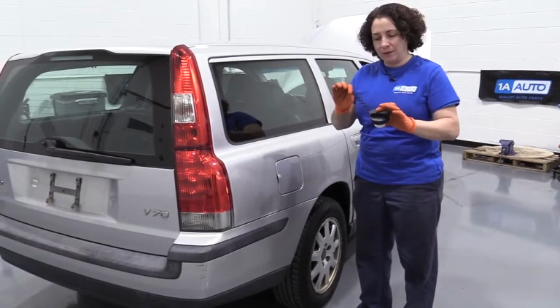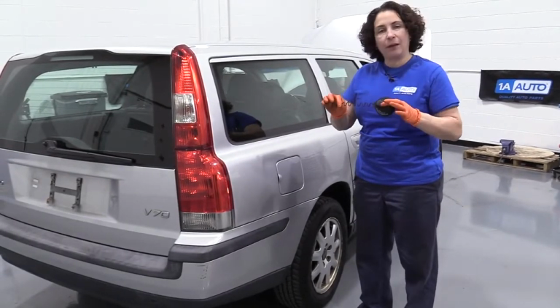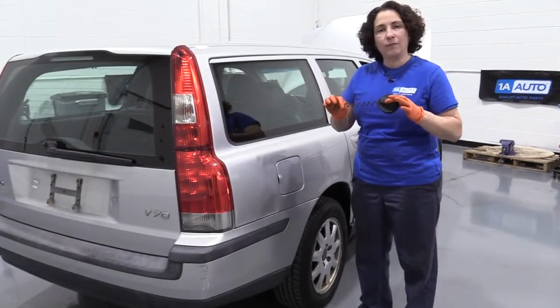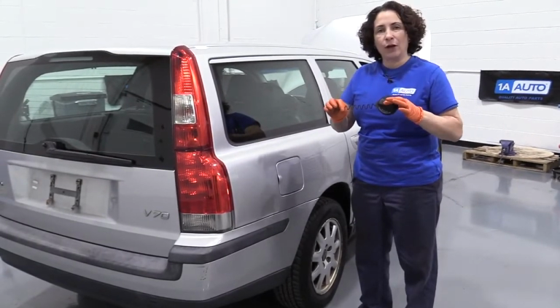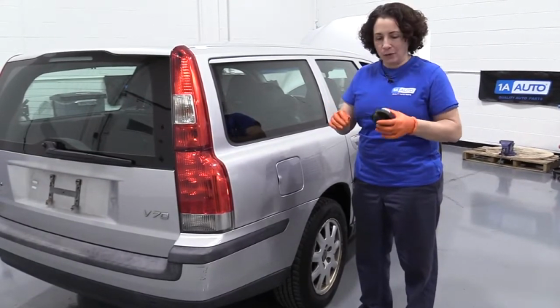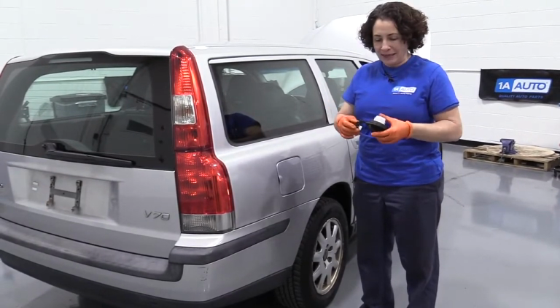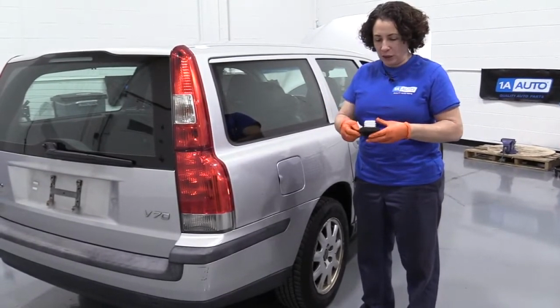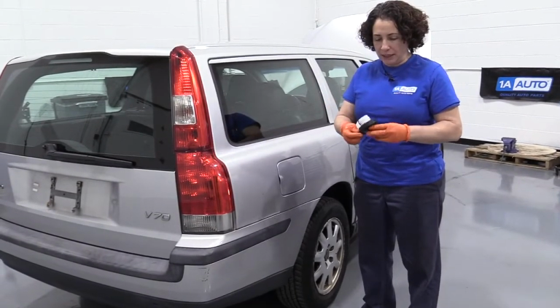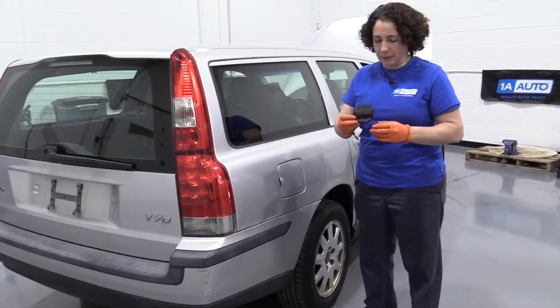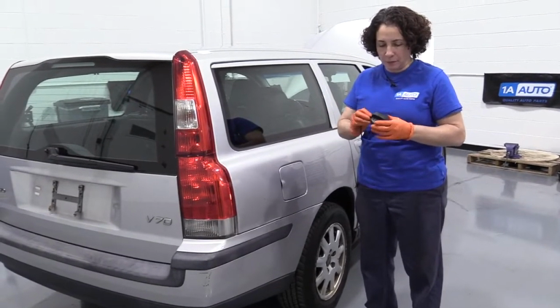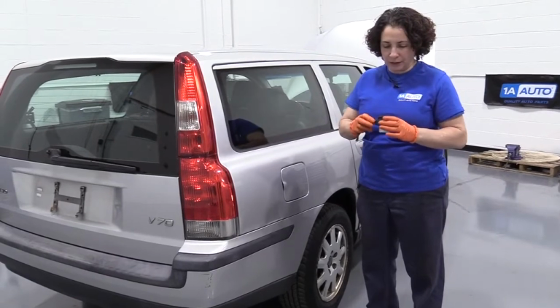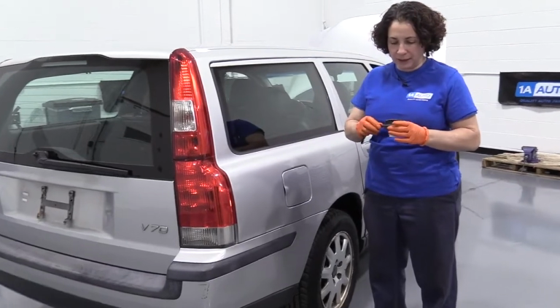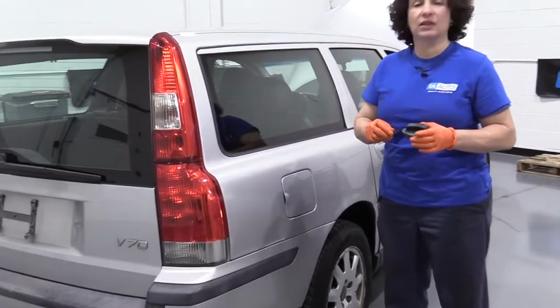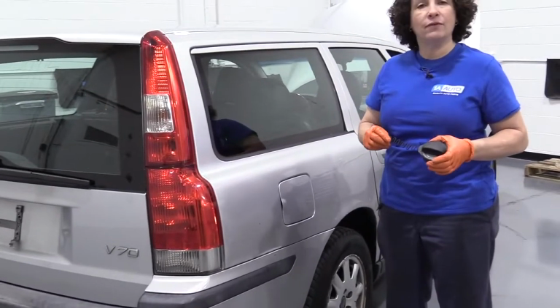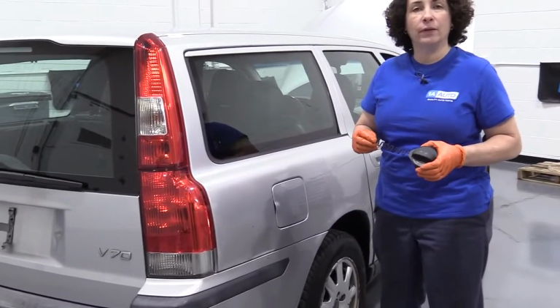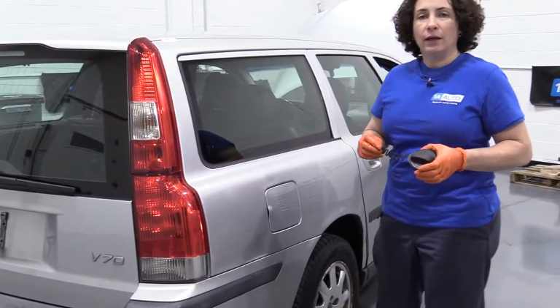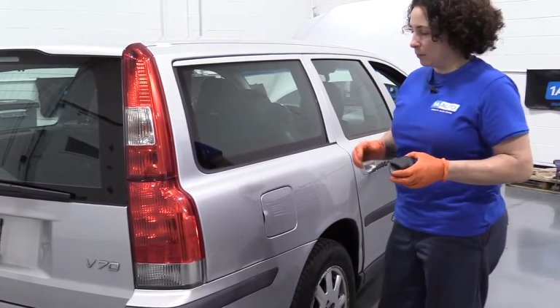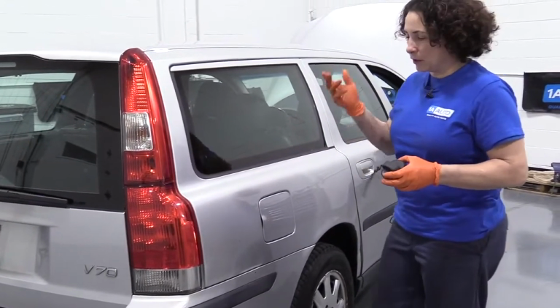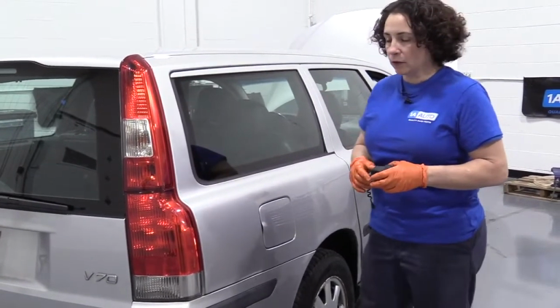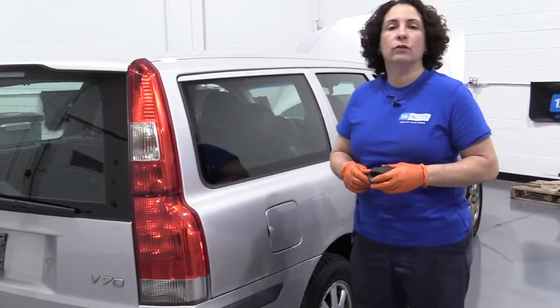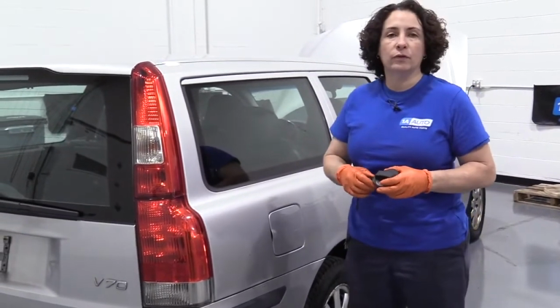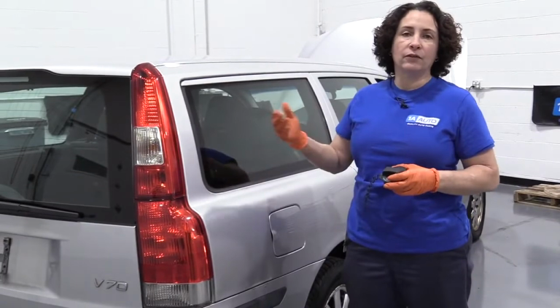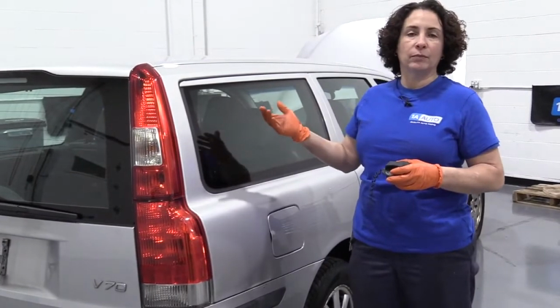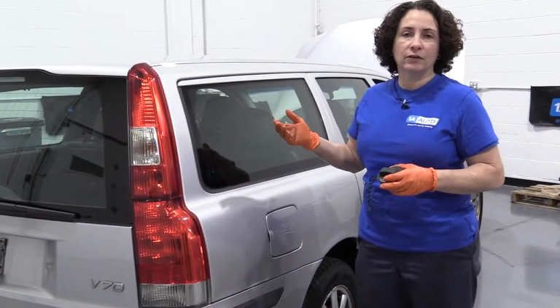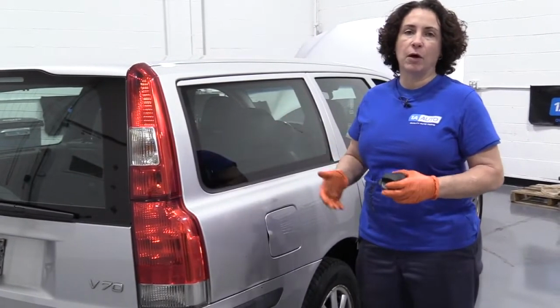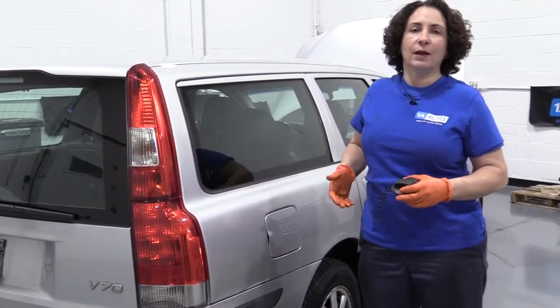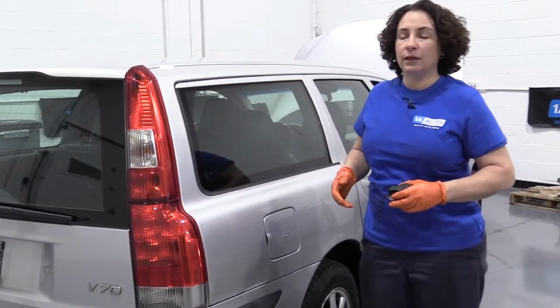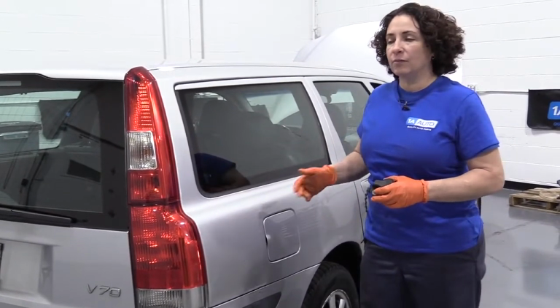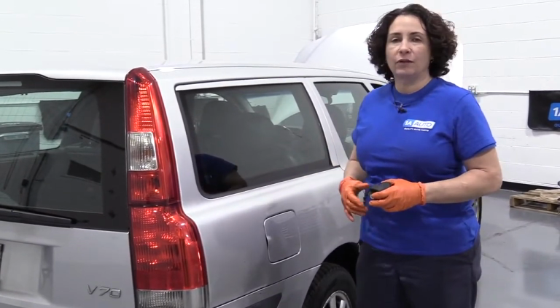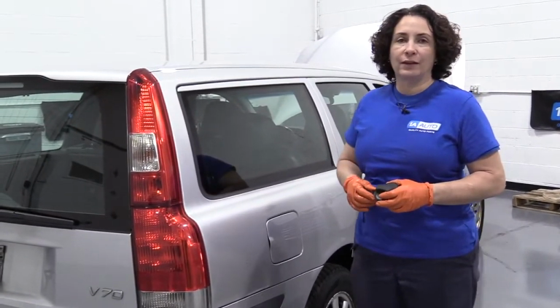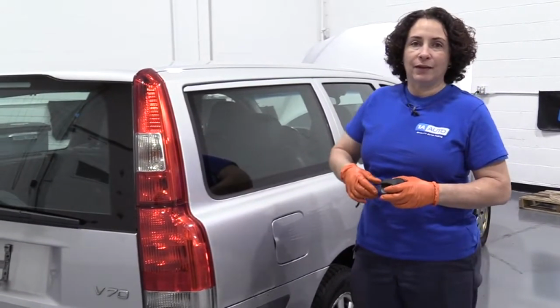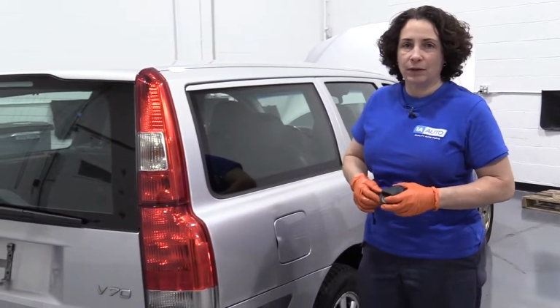This gas cap came from 1A Auto and it is an OE gas cap, which I state is kind of important. Nowadays we get a lot of codes for the check engine light coming on — it says small evap leak. Some cars actually say gas cap leaking.